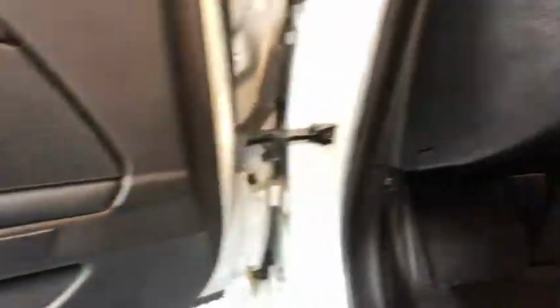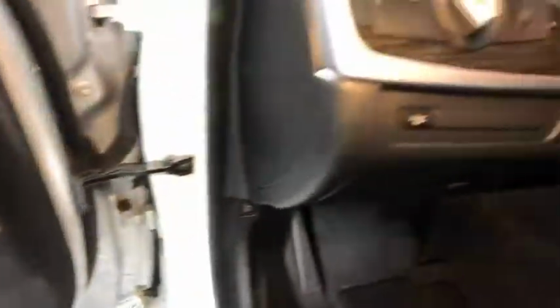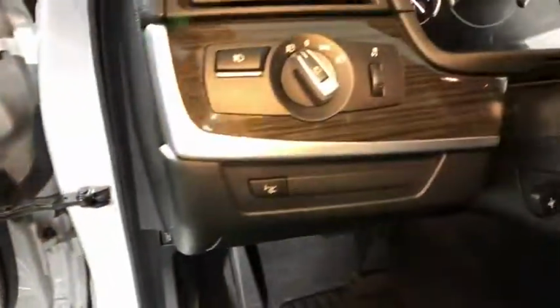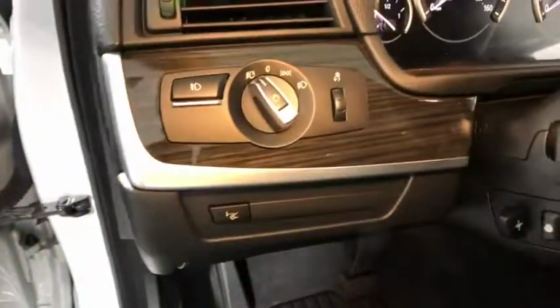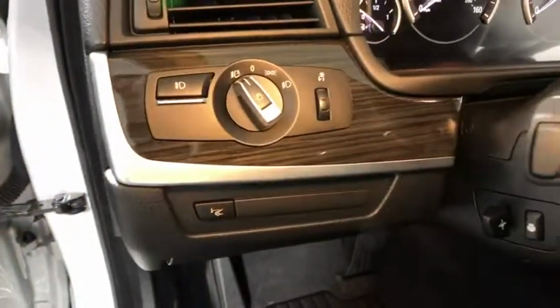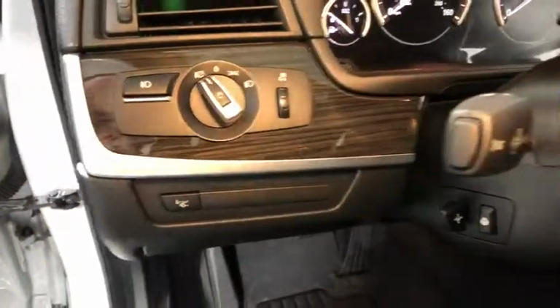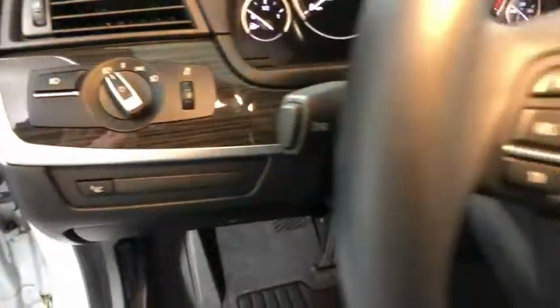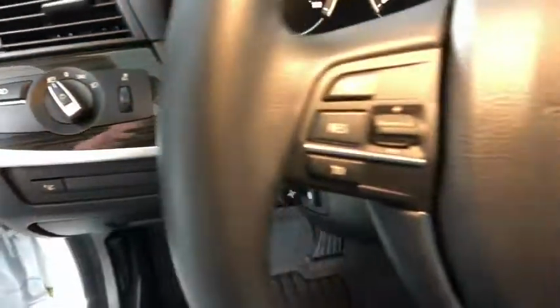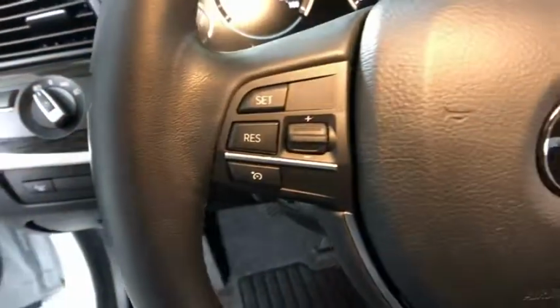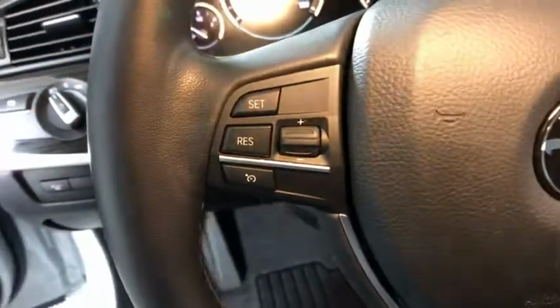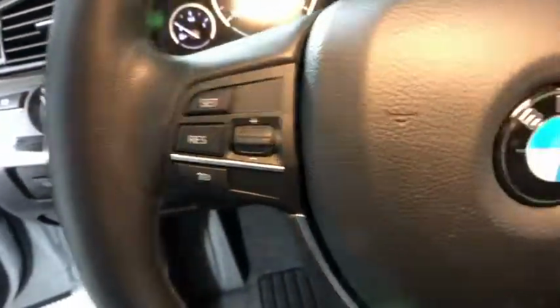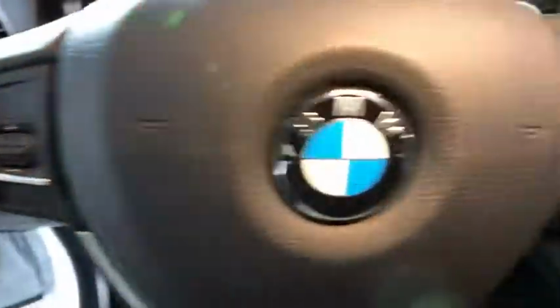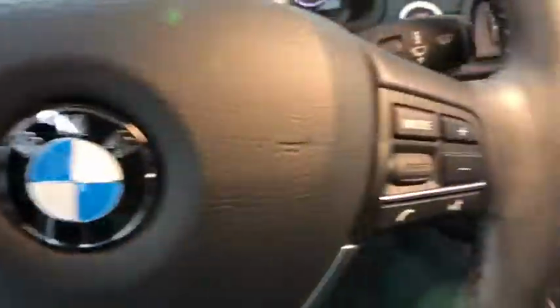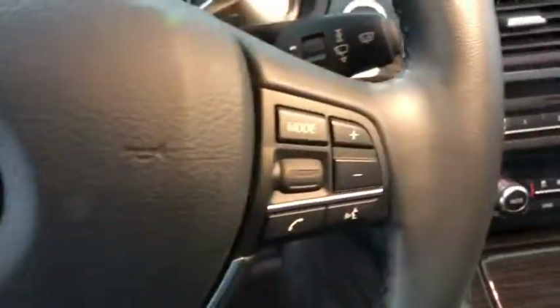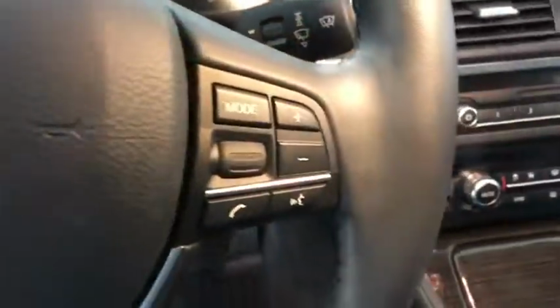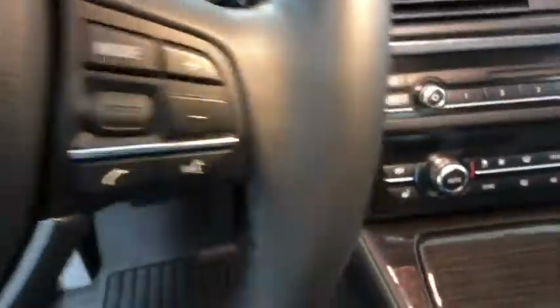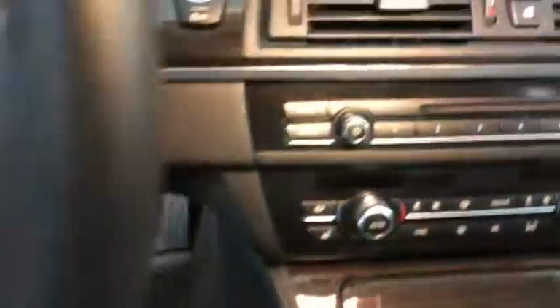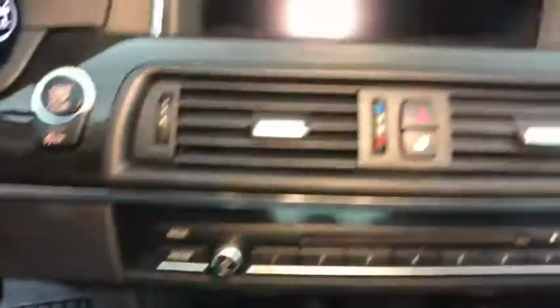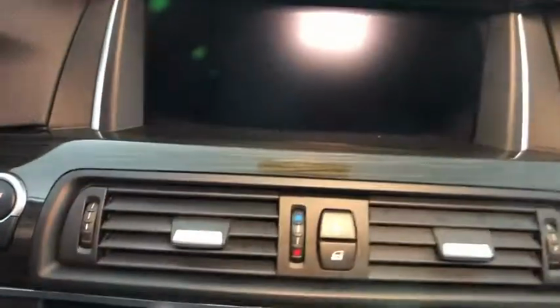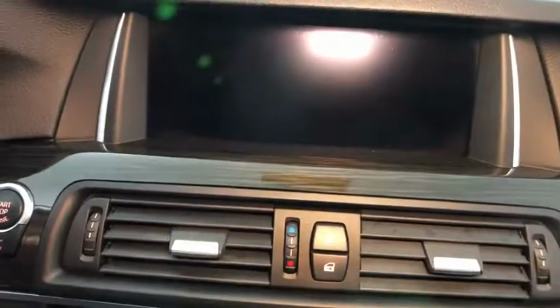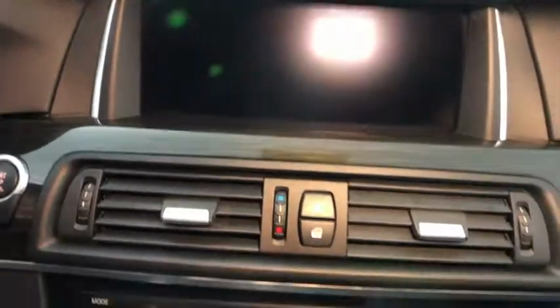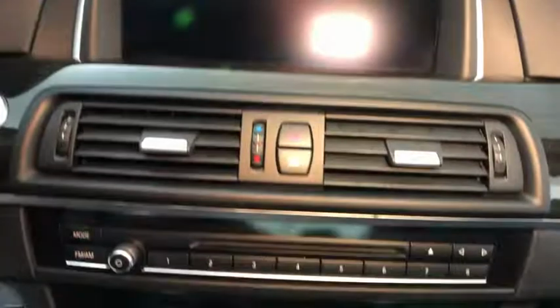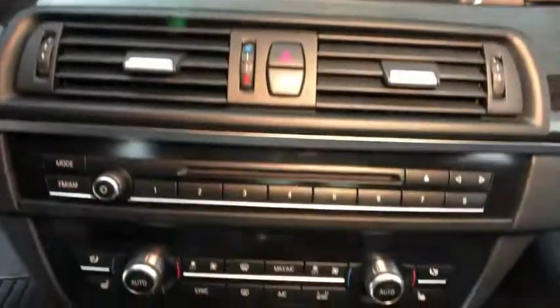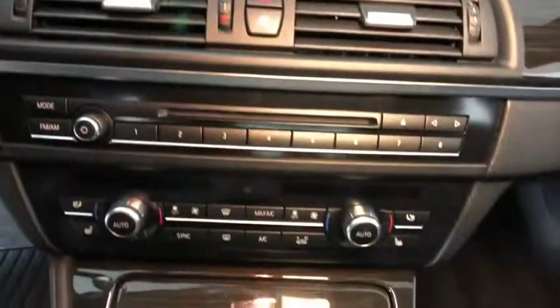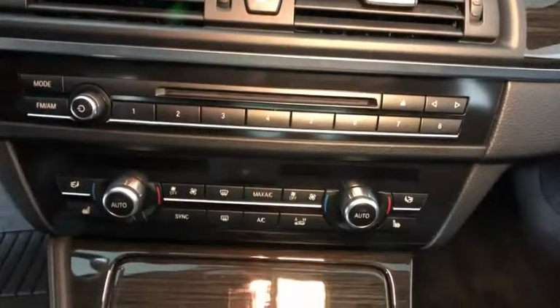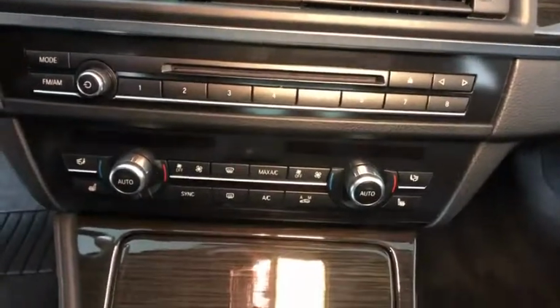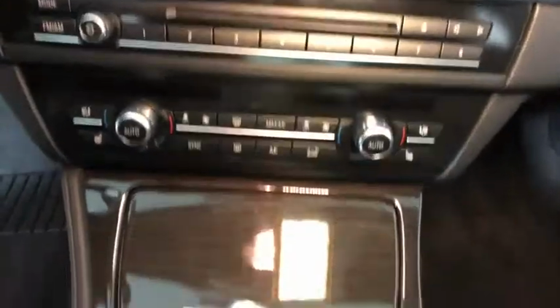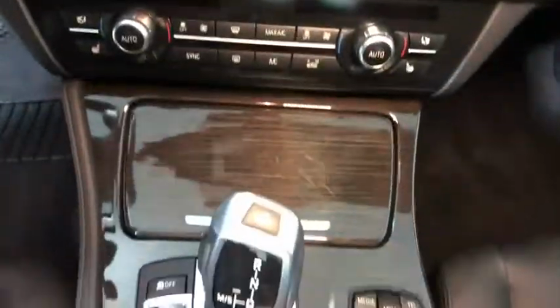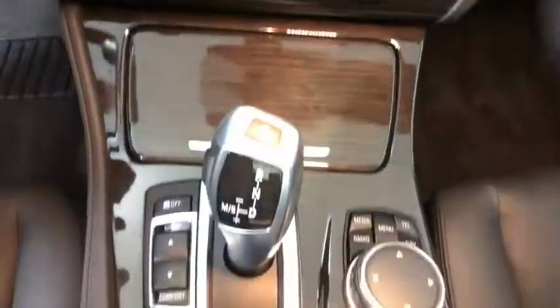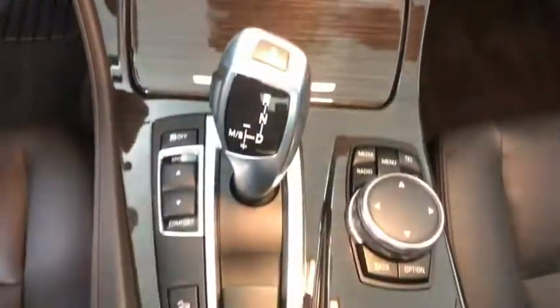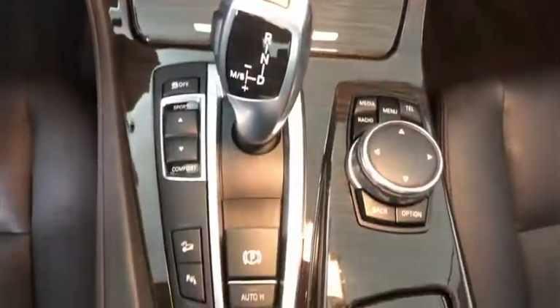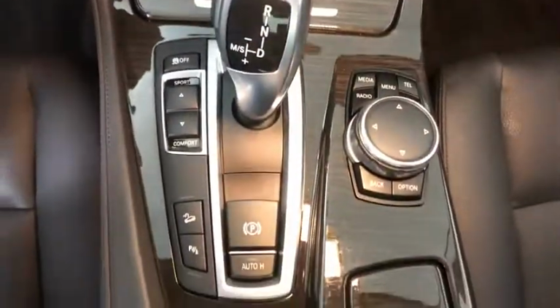This vehicle has less than 25,000 miles. Here are some of this vehicle's great options: heated seat, traction control, power passenger seat, backup camera, navigation system.